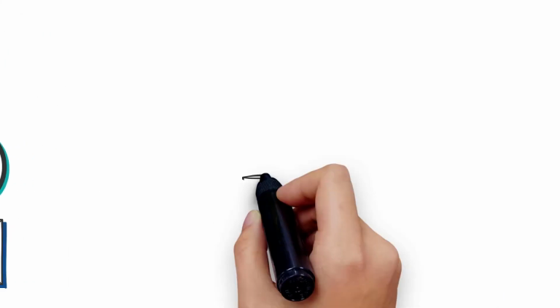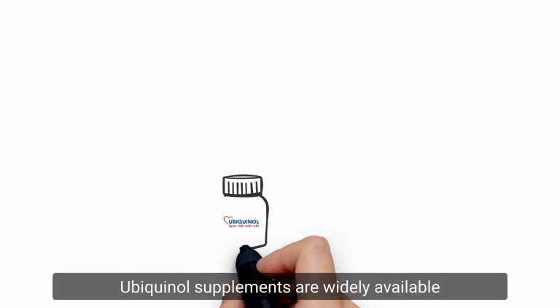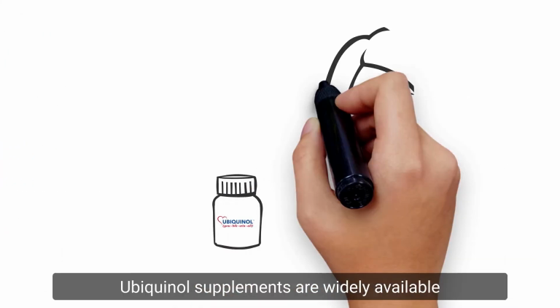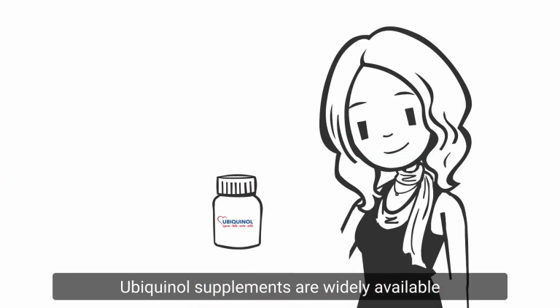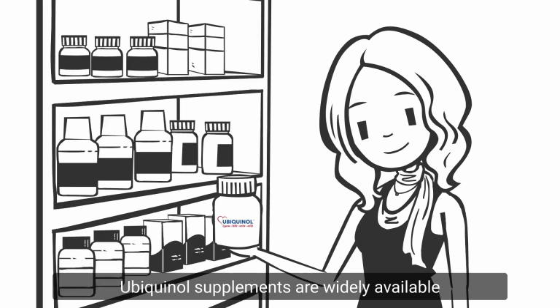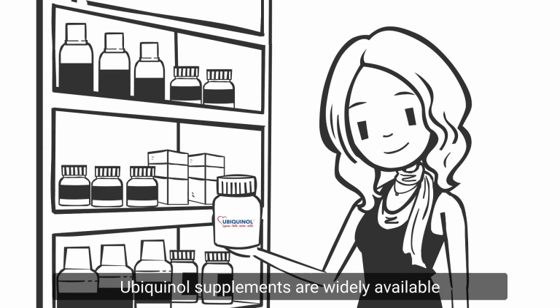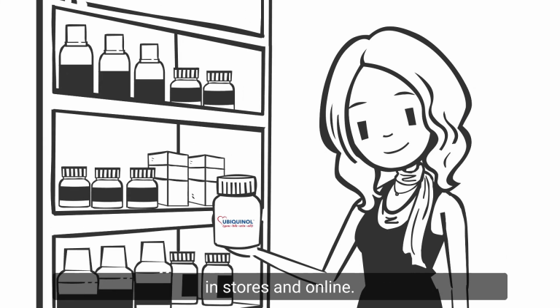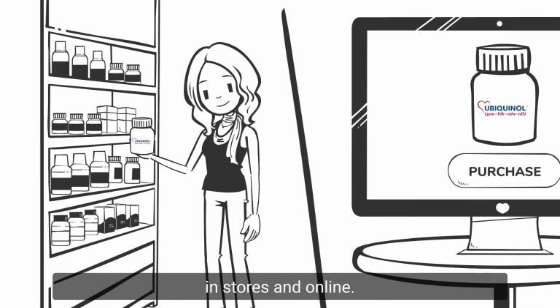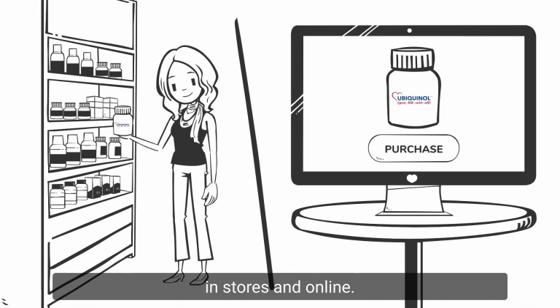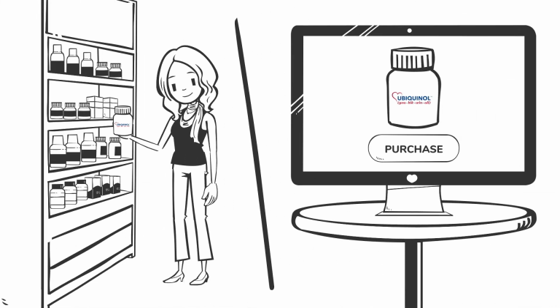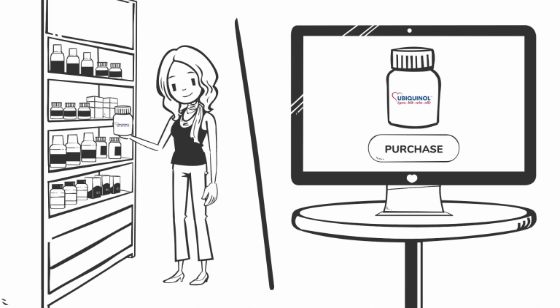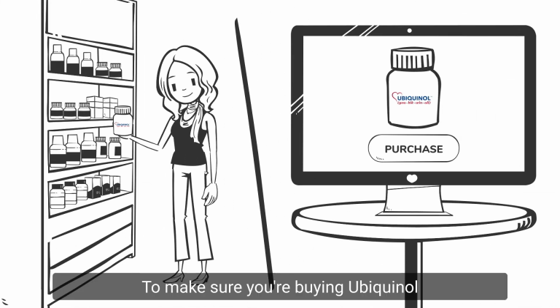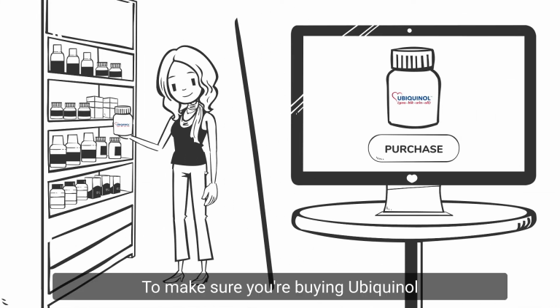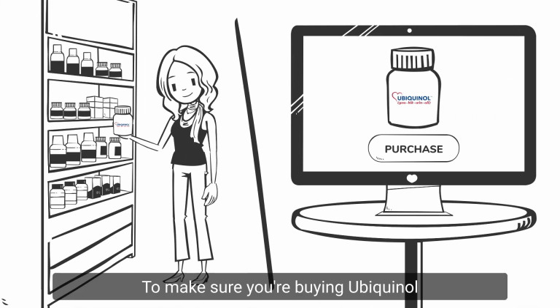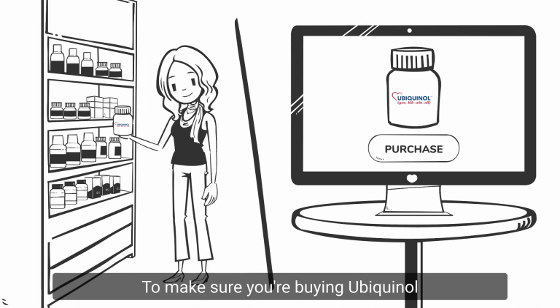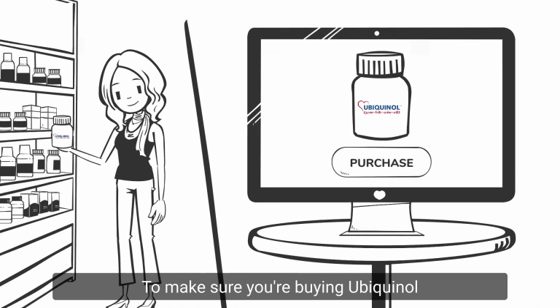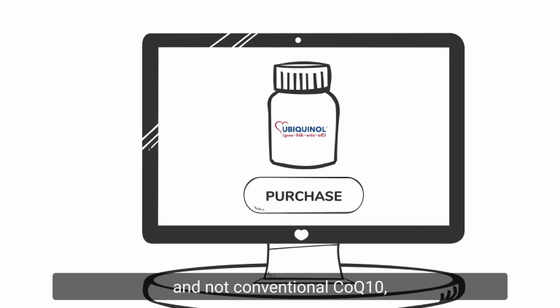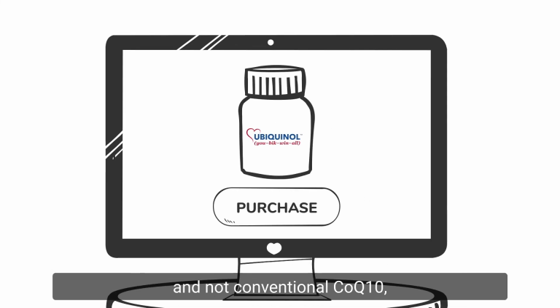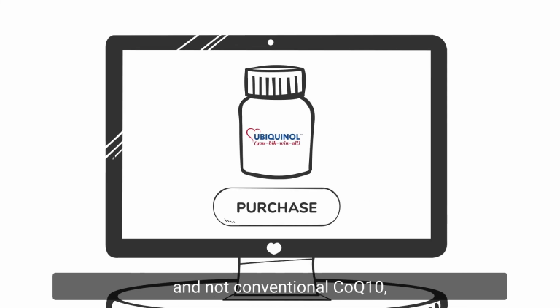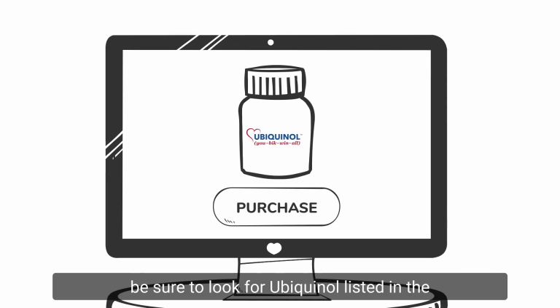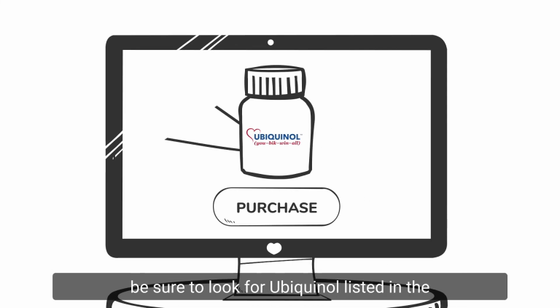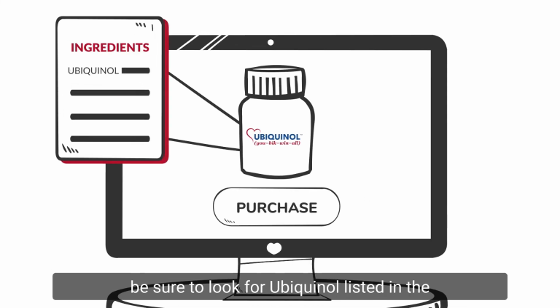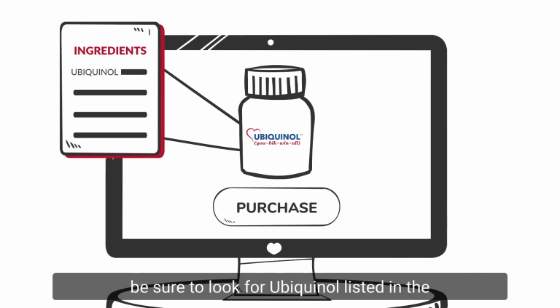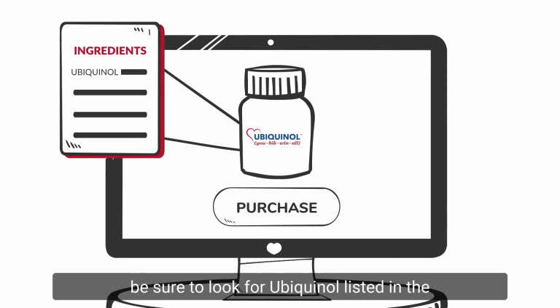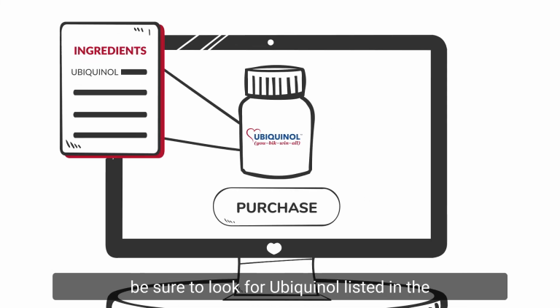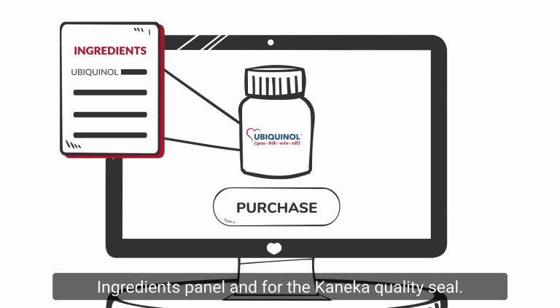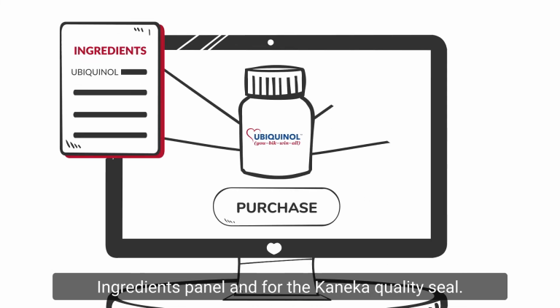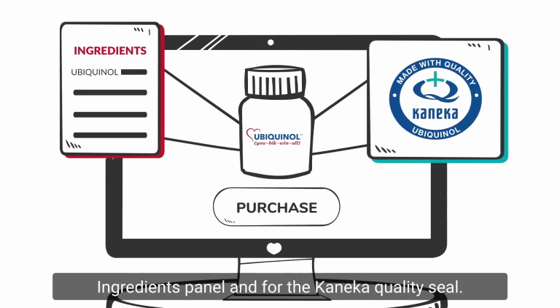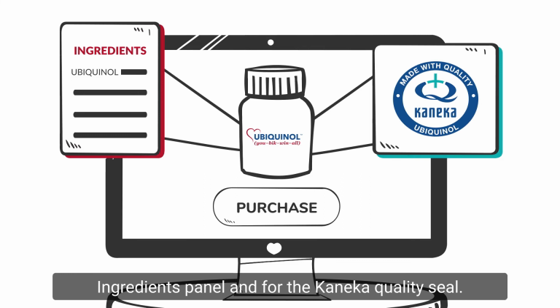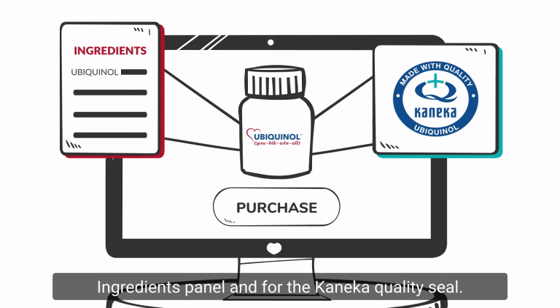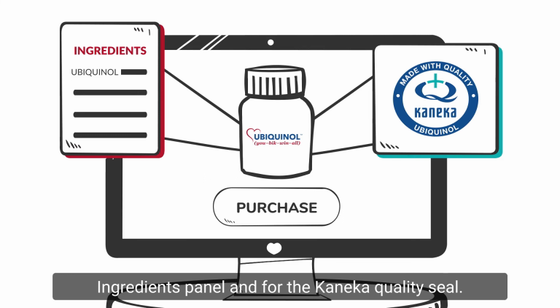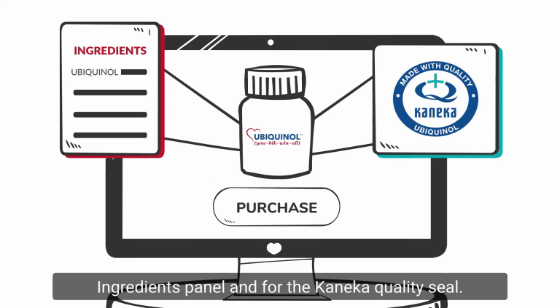Ubiquinol supplements are widely available in stores and online. To make sure you're buying Ubiquinol and not conventional CoQ10, be sure to look for Ubiquinol listed in the ingredients panel and for the Kaneka quality seal.